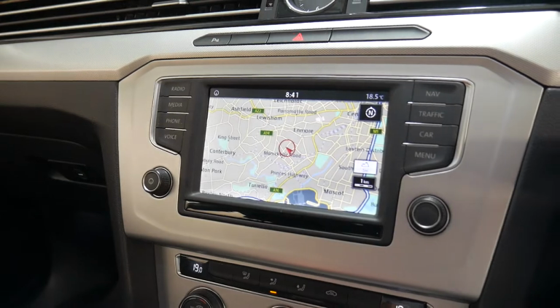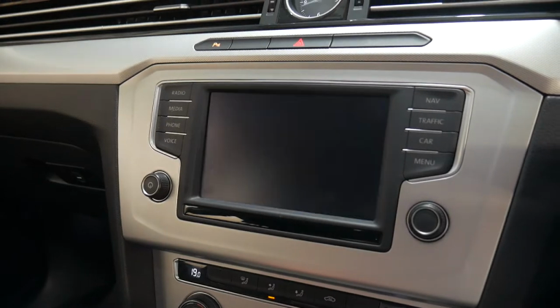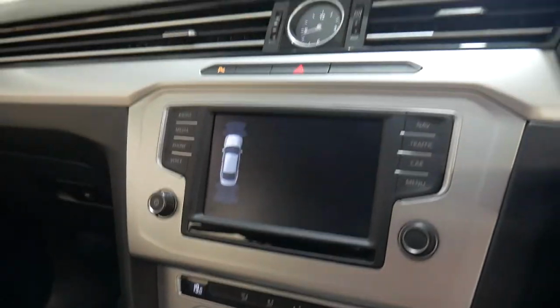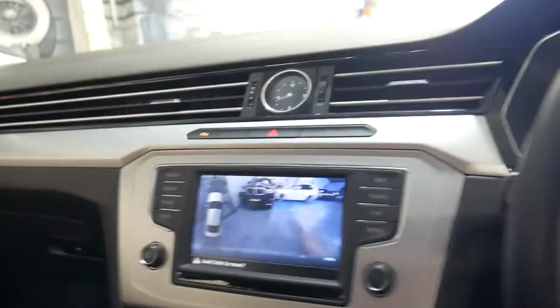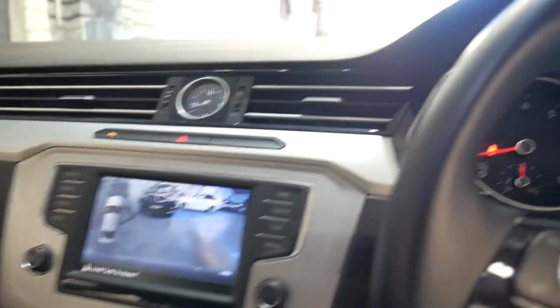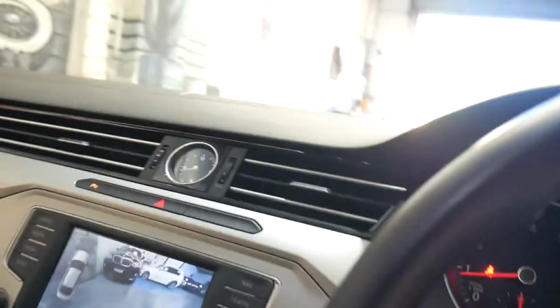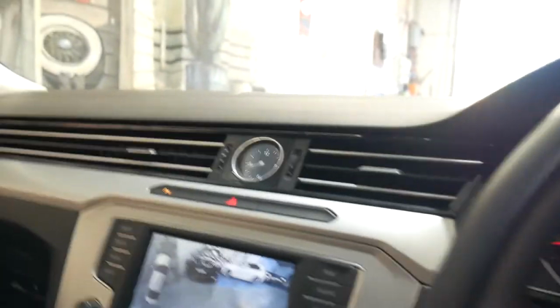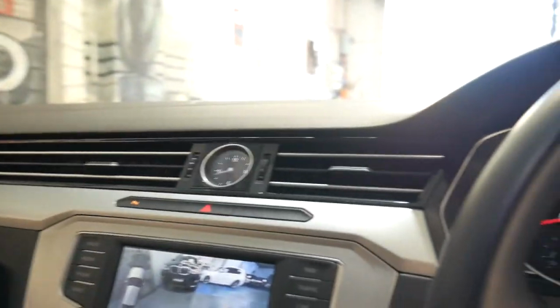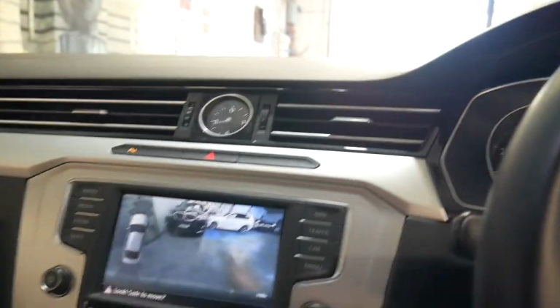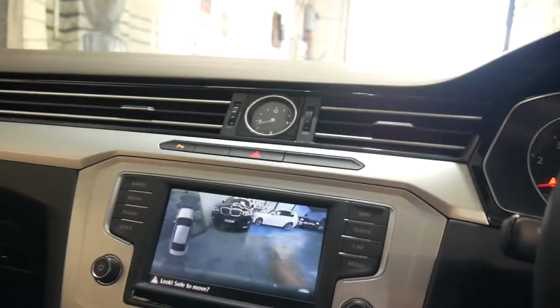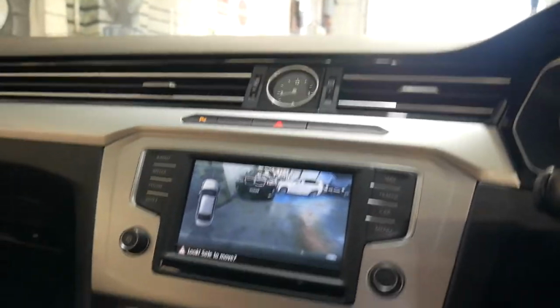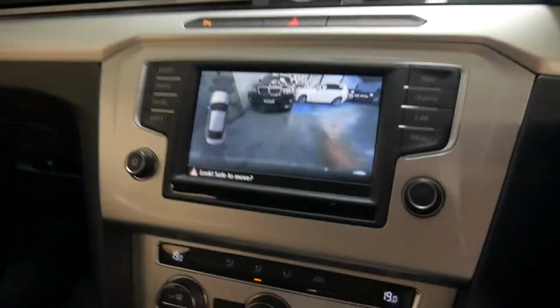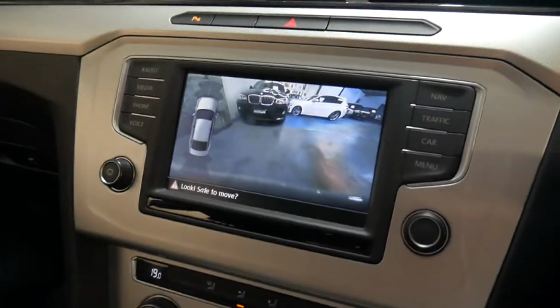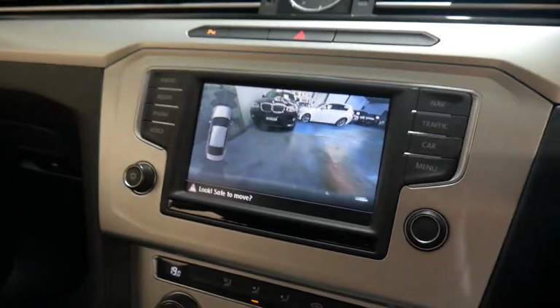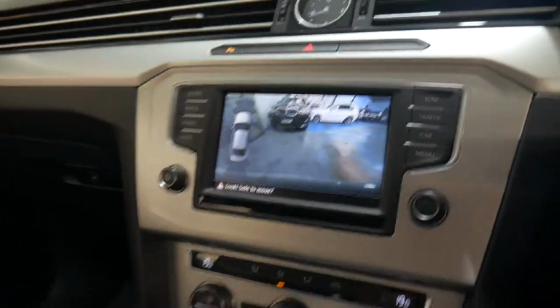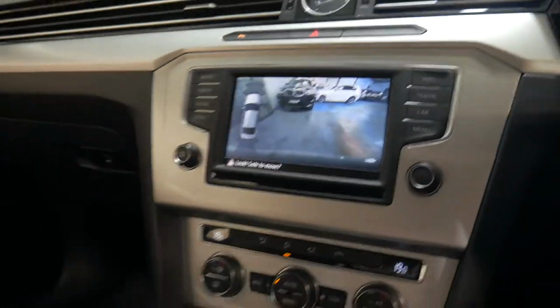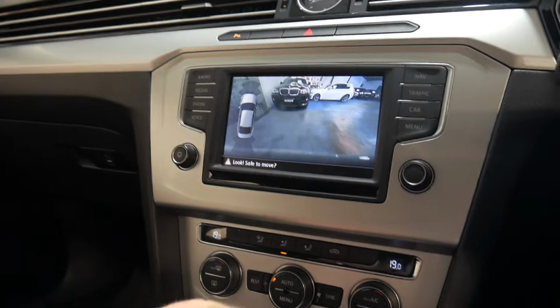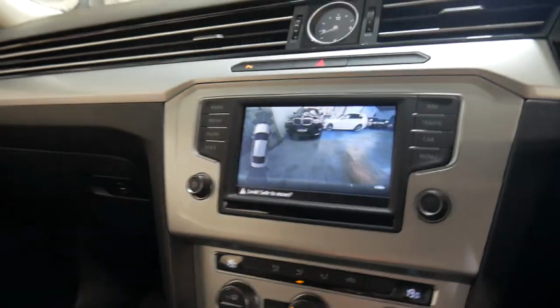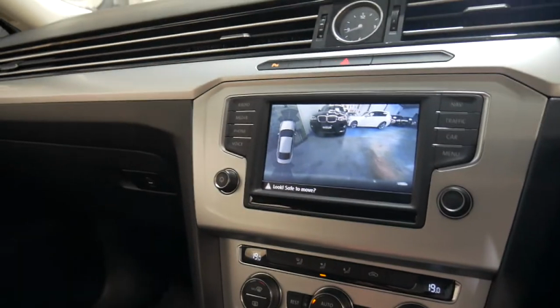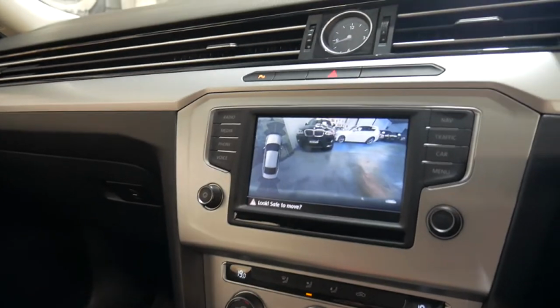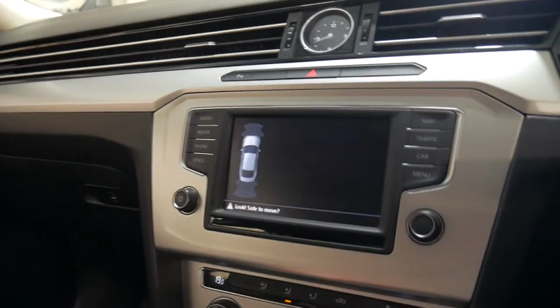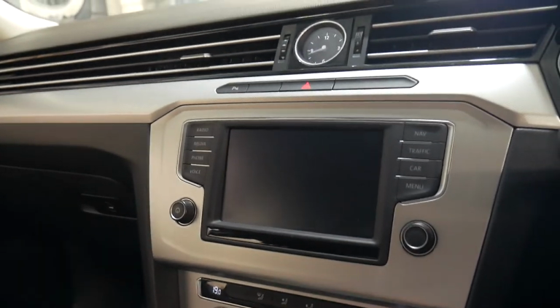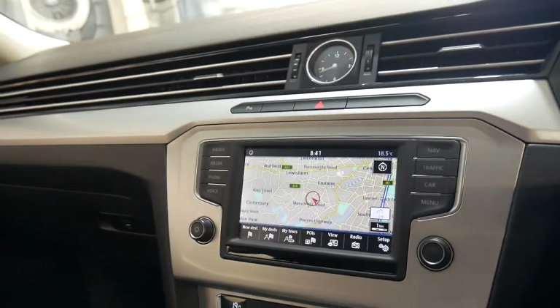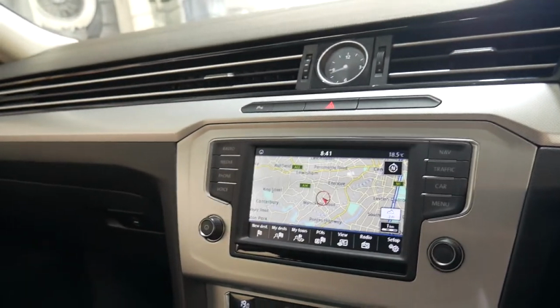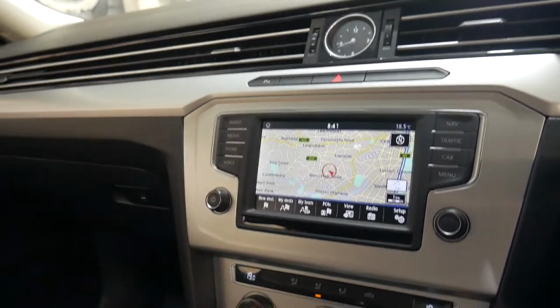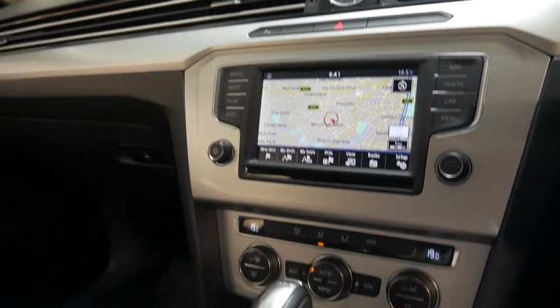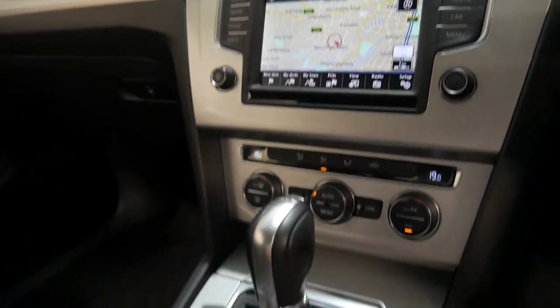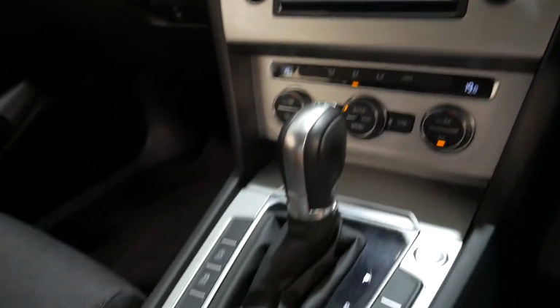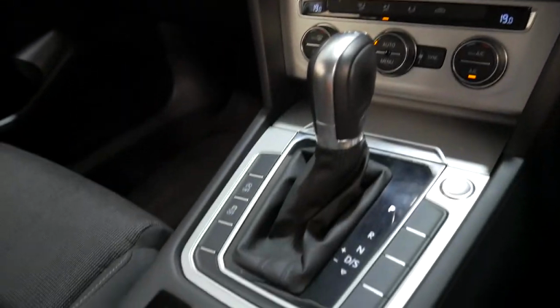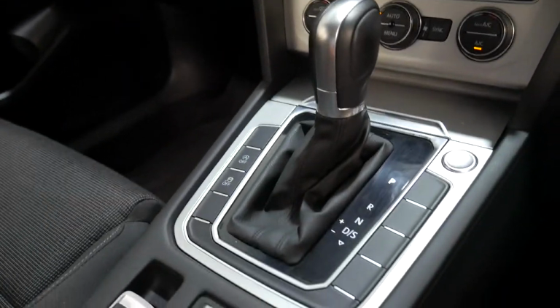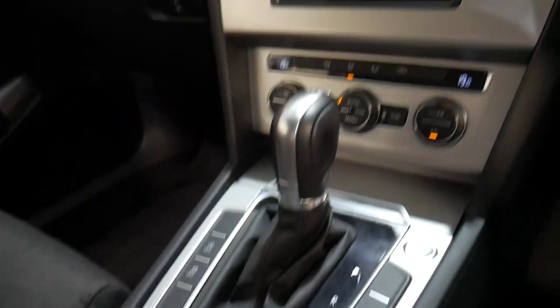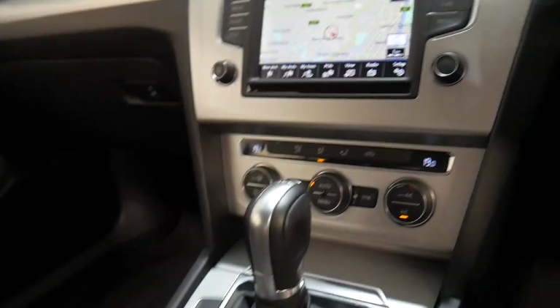I think it represents incredible value. This would suit a new car buyer. It's absolutely stunning.